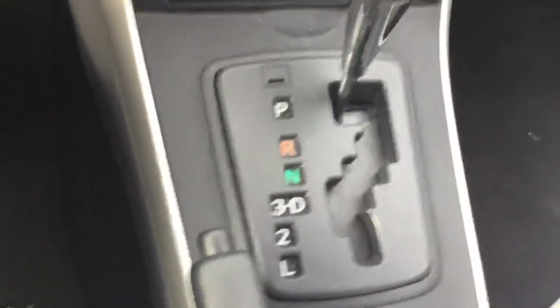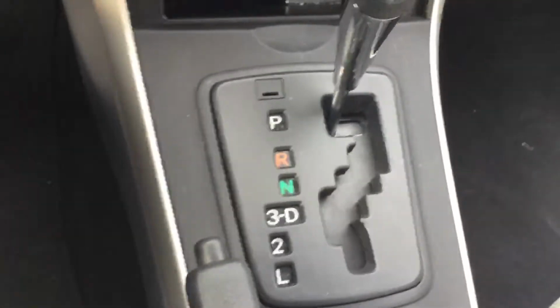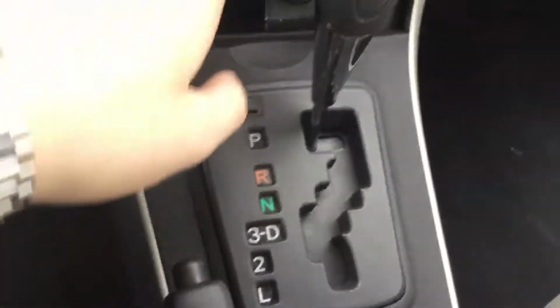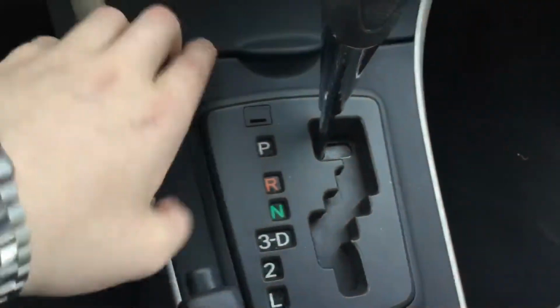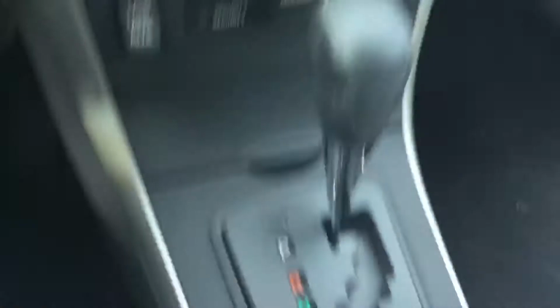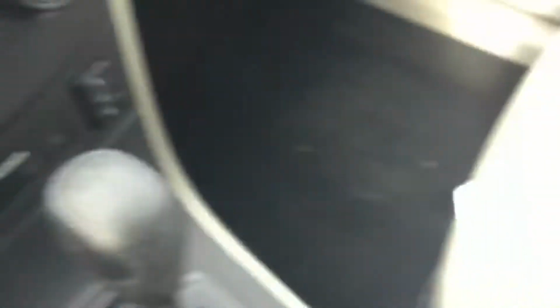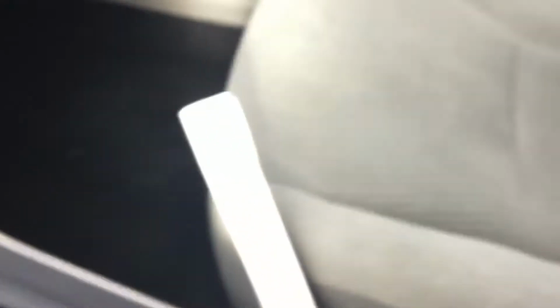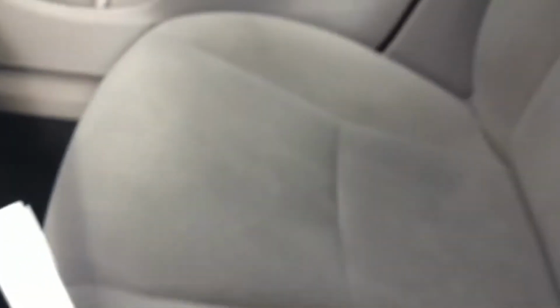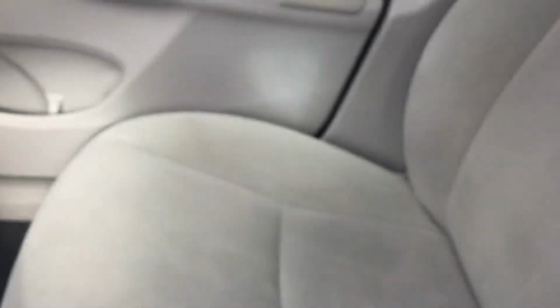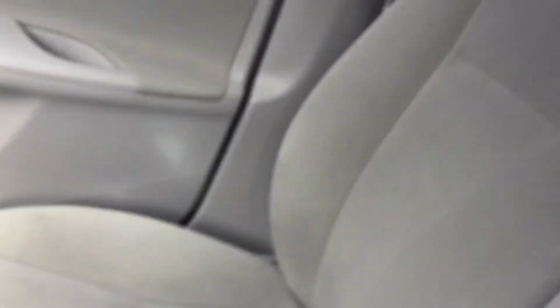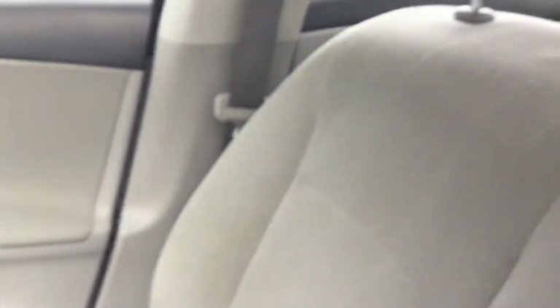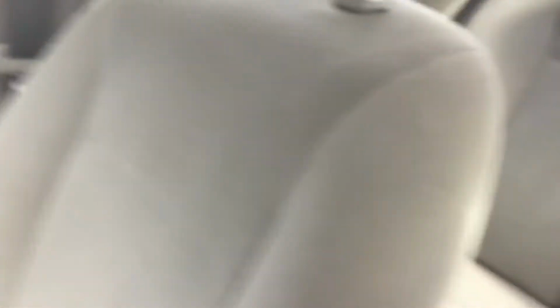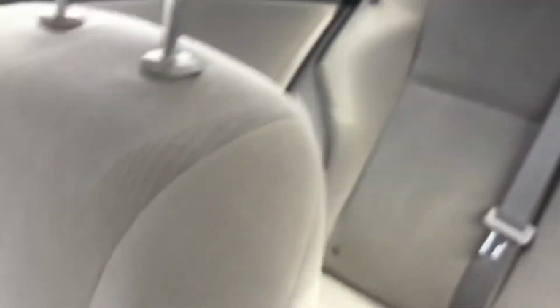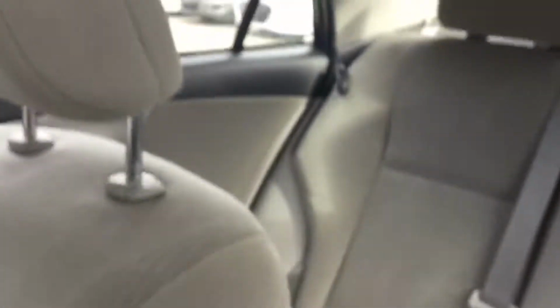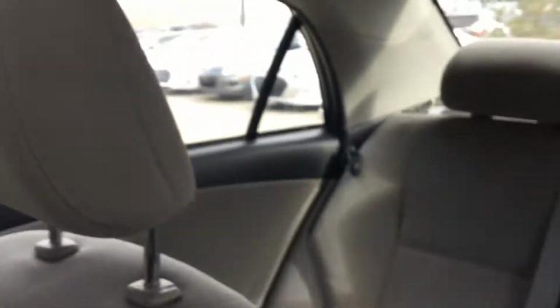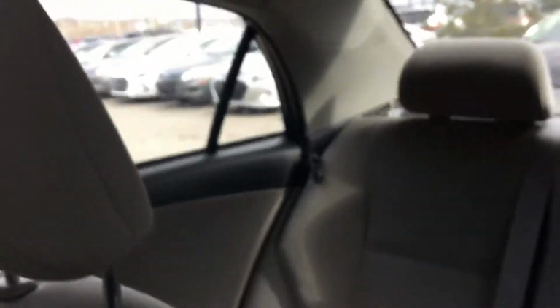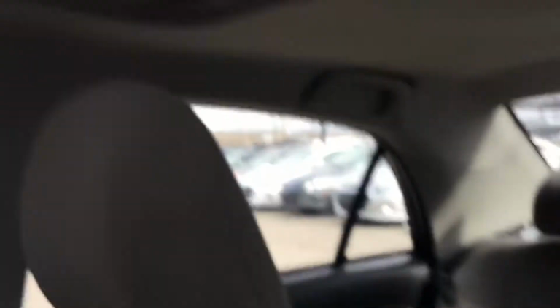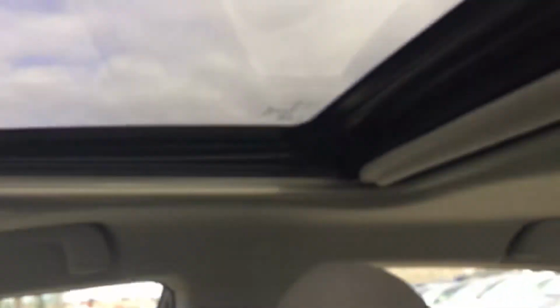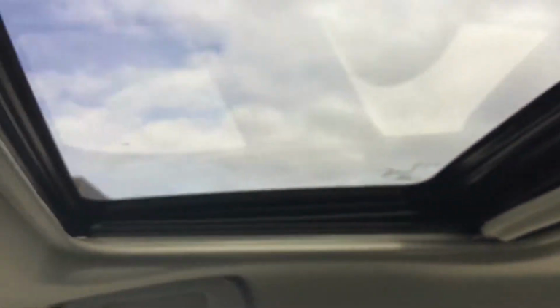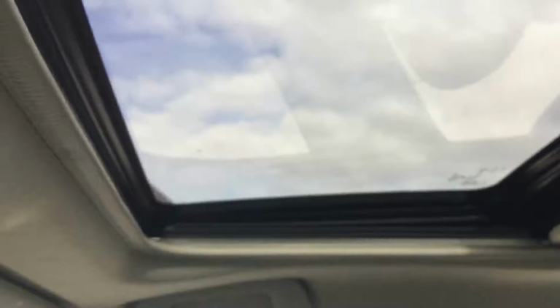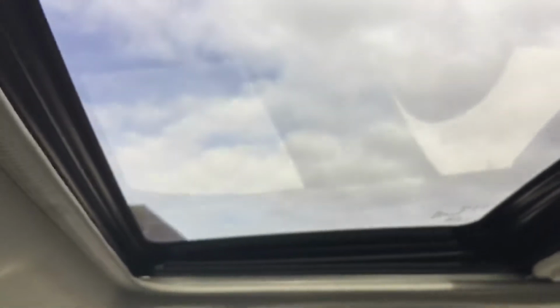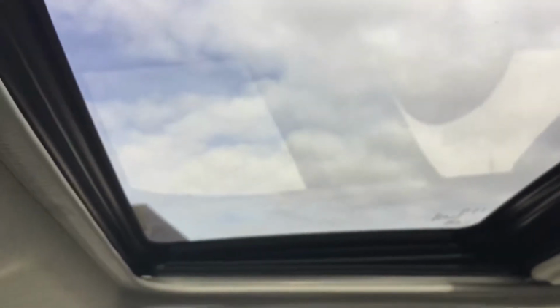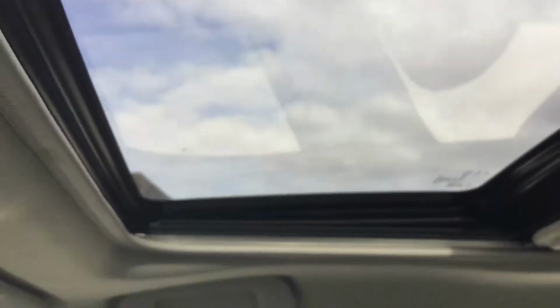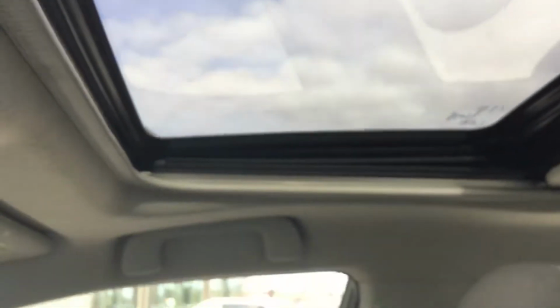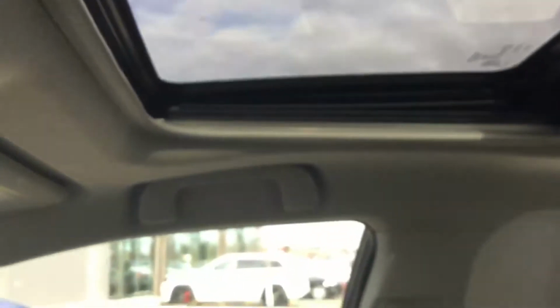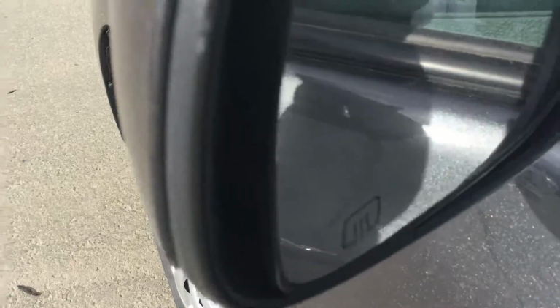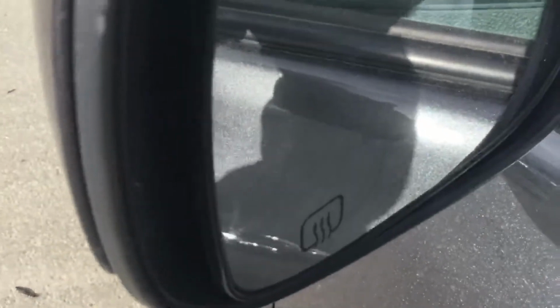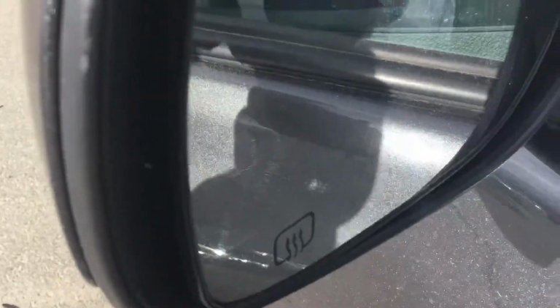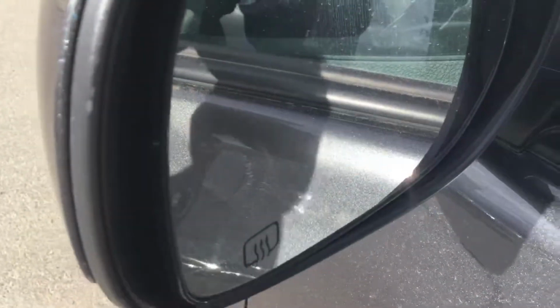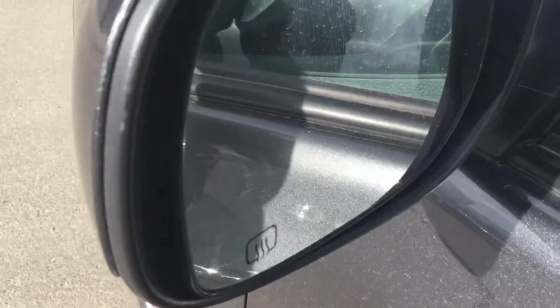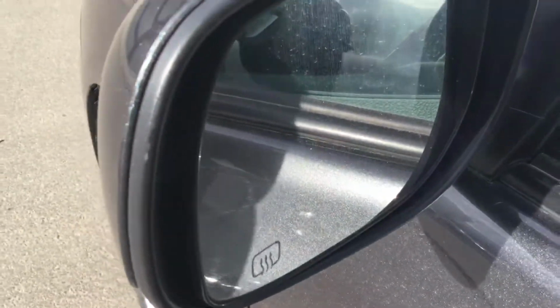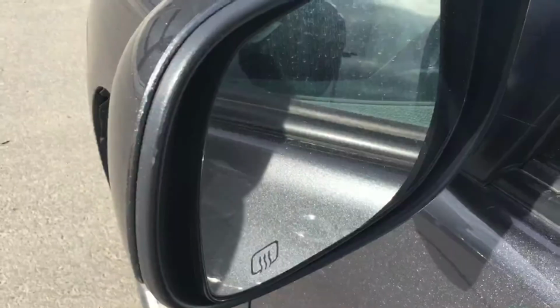Automatic transmission. Interior condition on this vehicle is very, very nice as you can see. Vehicle also has a sunroof, and you also have the heated side mirrors here on this.